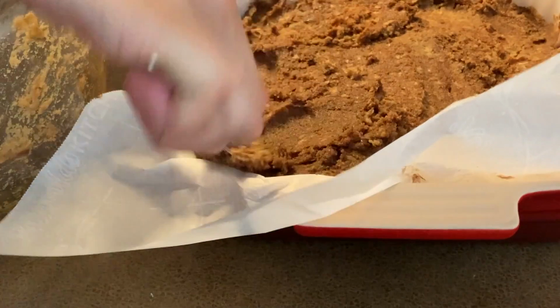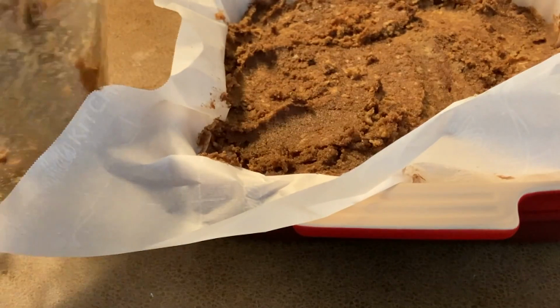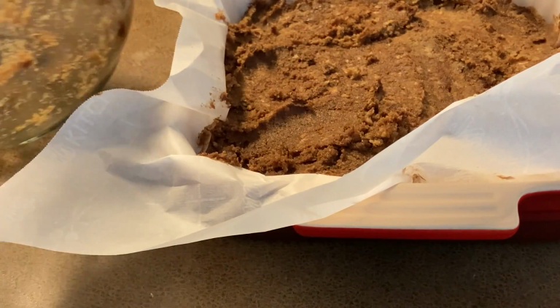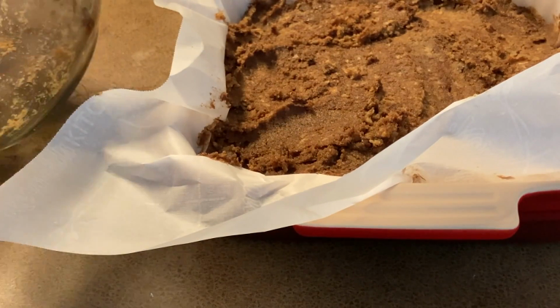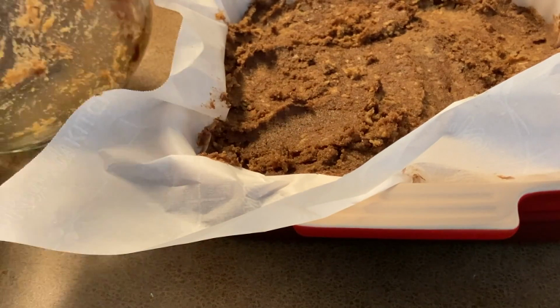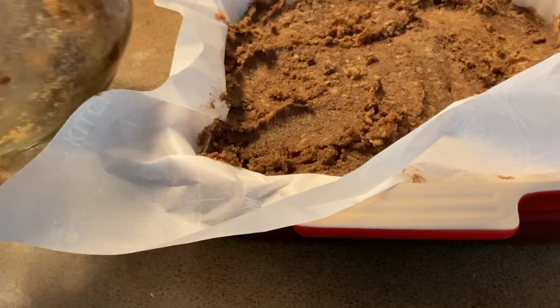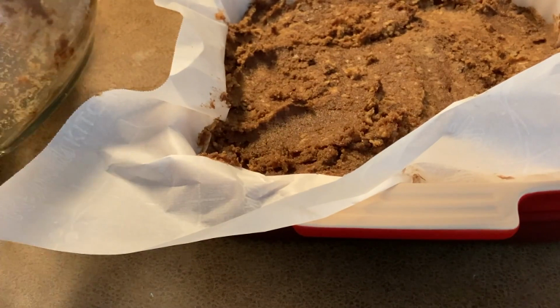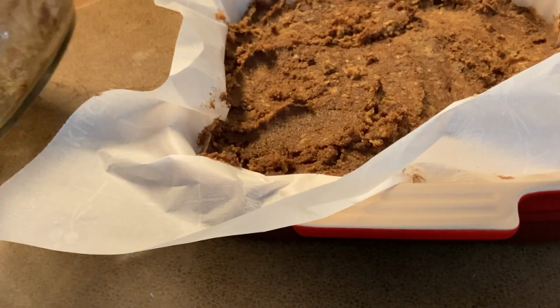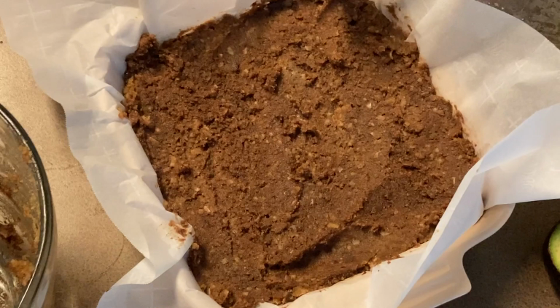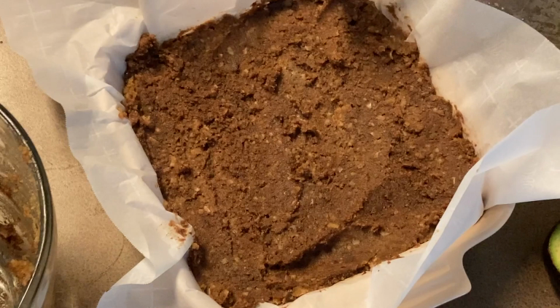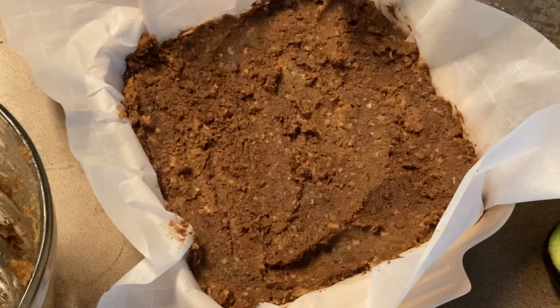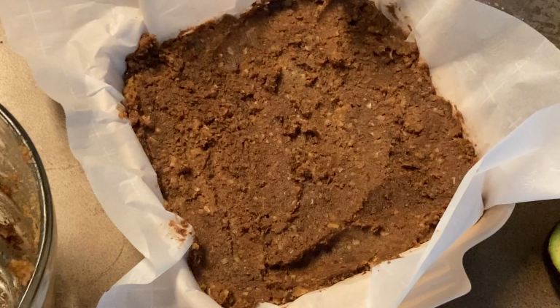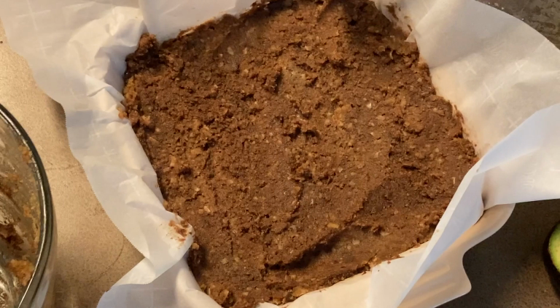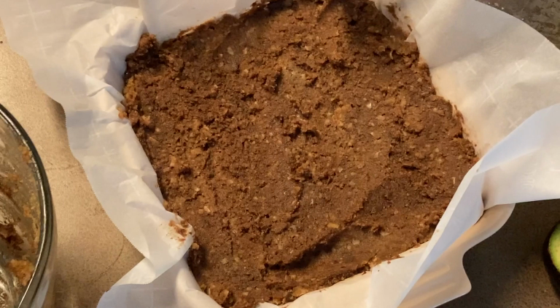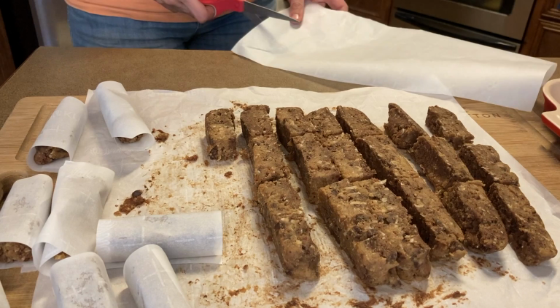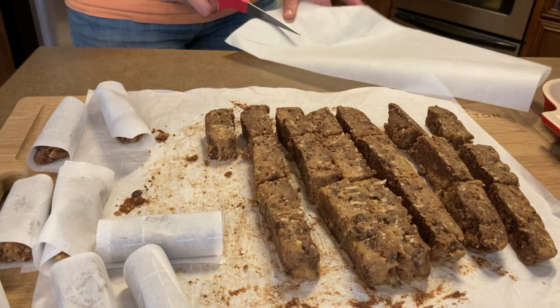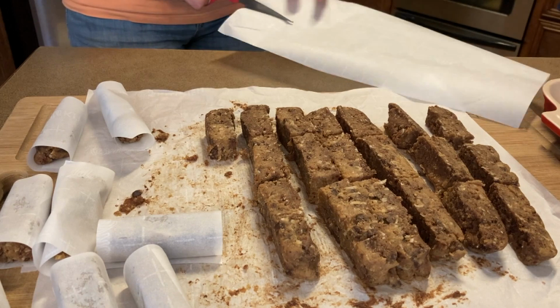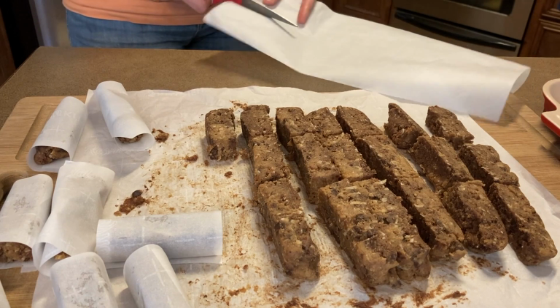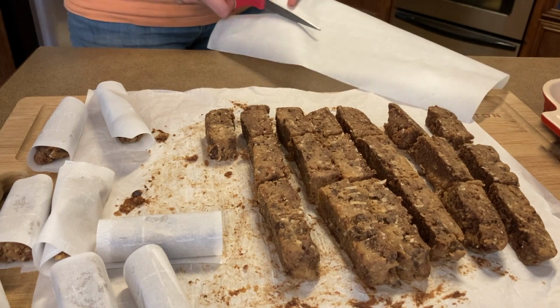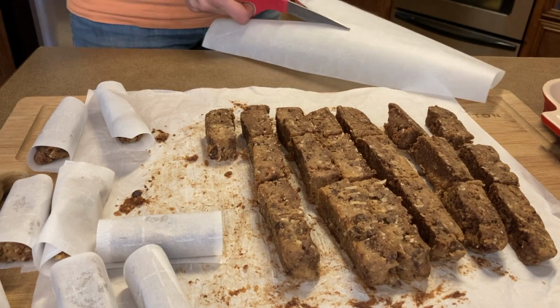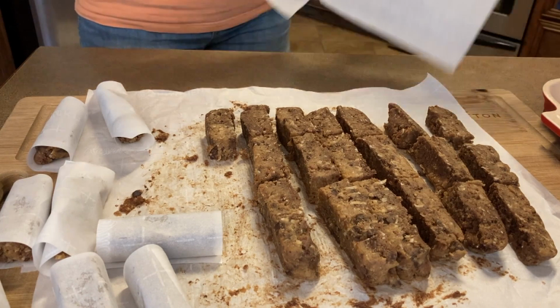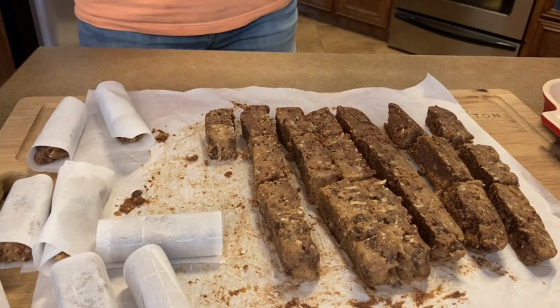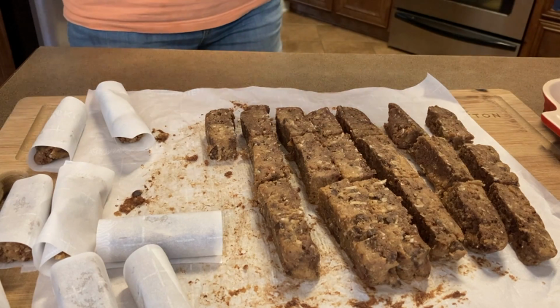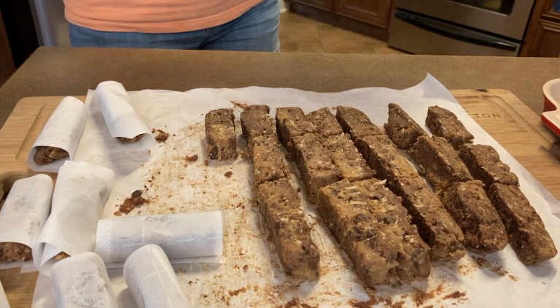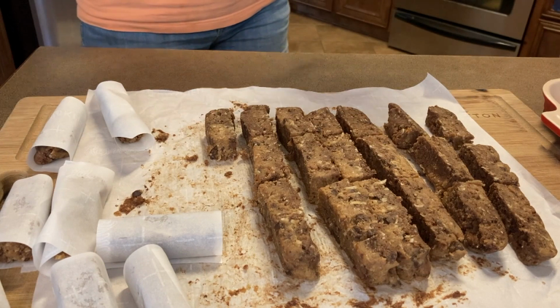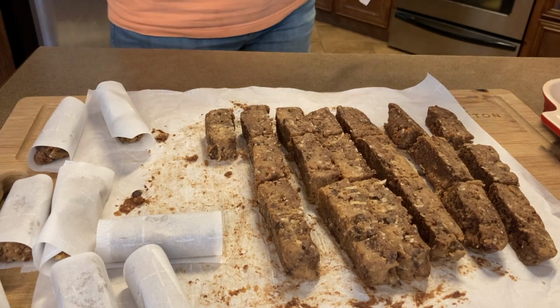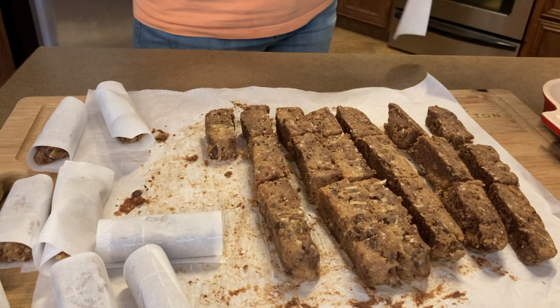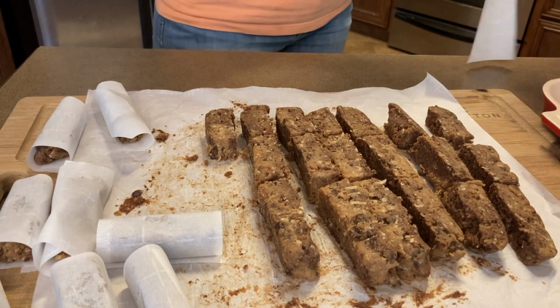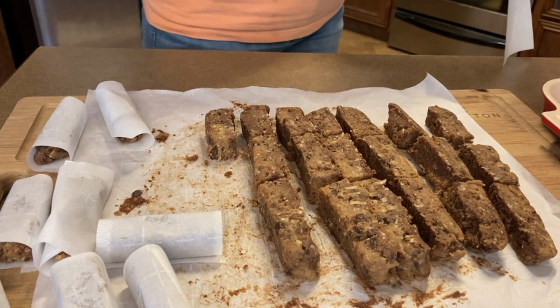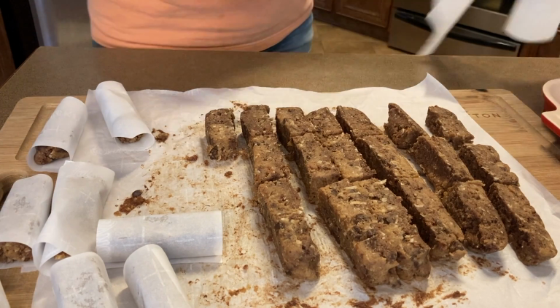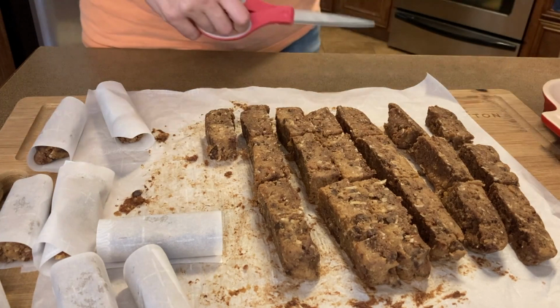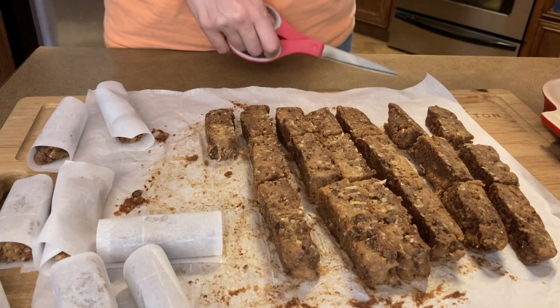Let the bottom dry out as well as the top. Then in 12 to 24 hours, take the pan out of the fridge and cut it up into whatever size of bar you want.